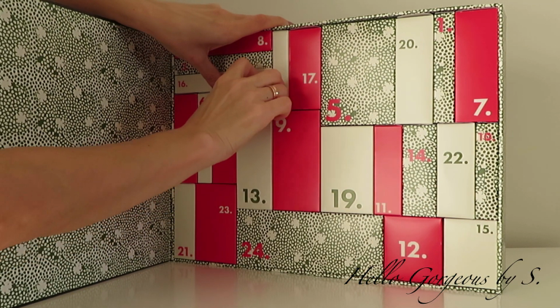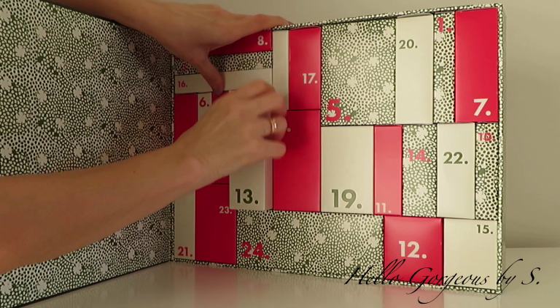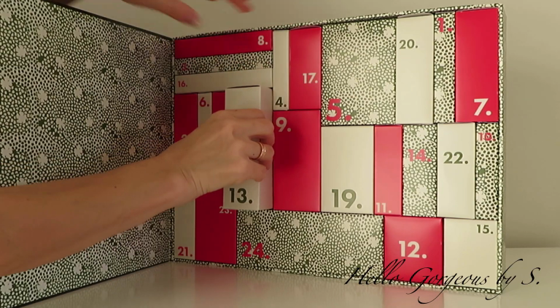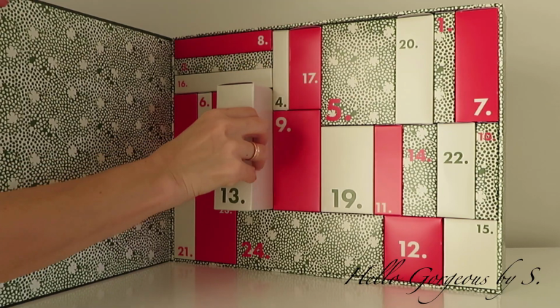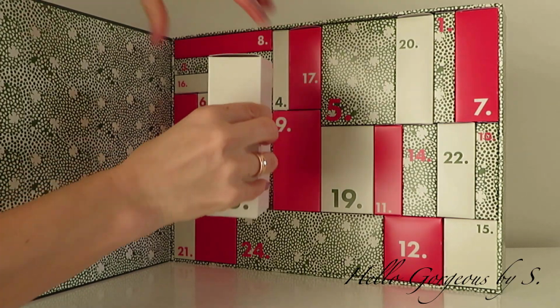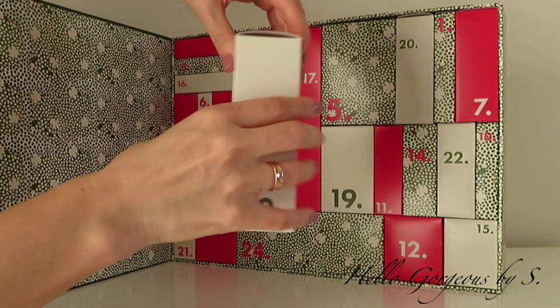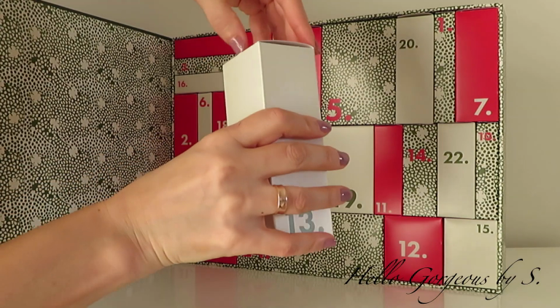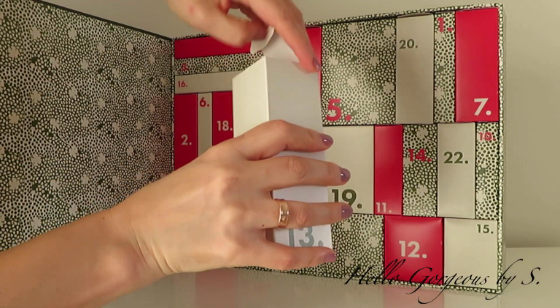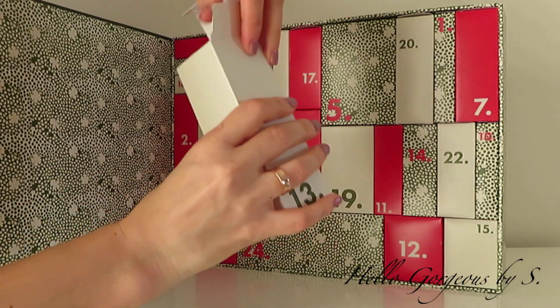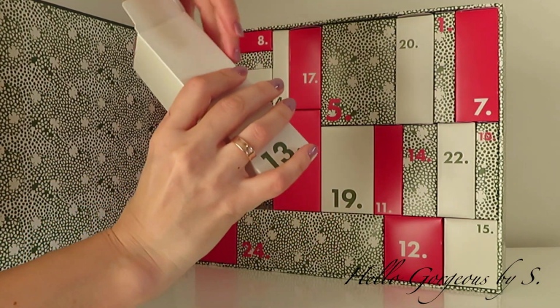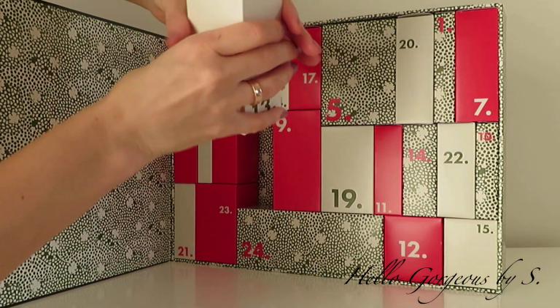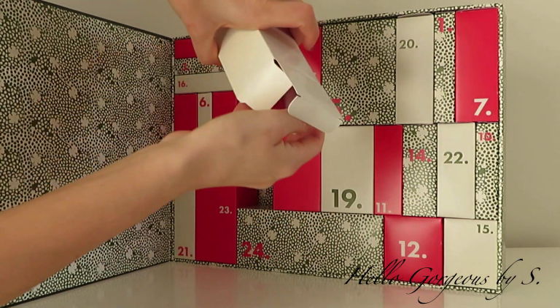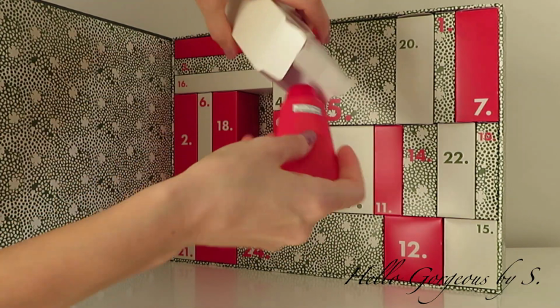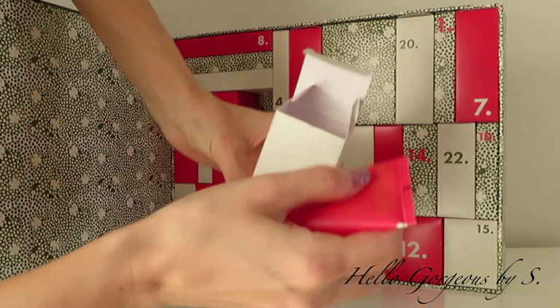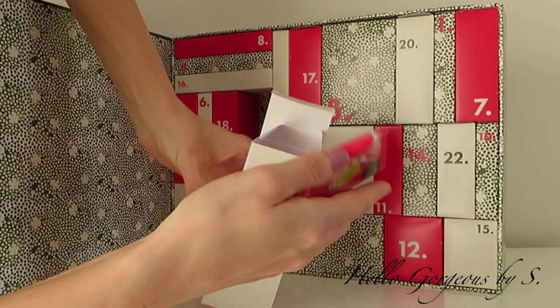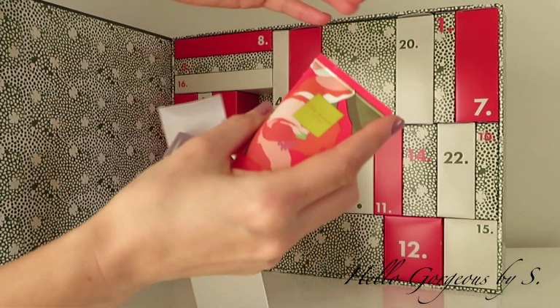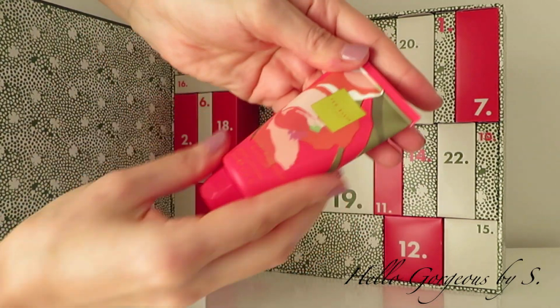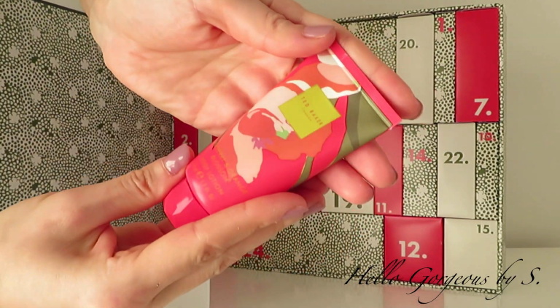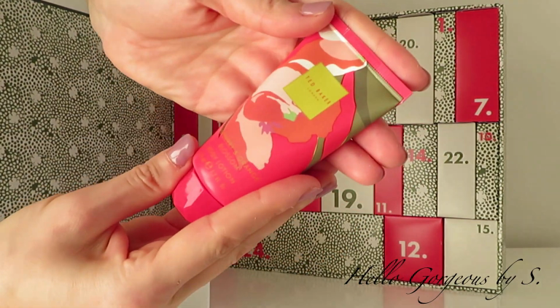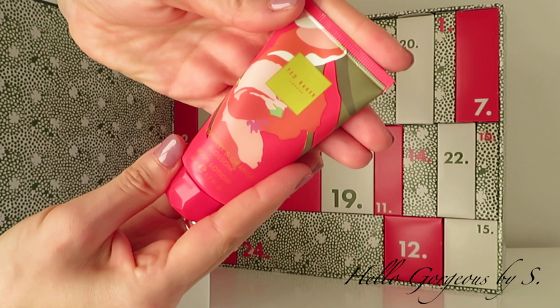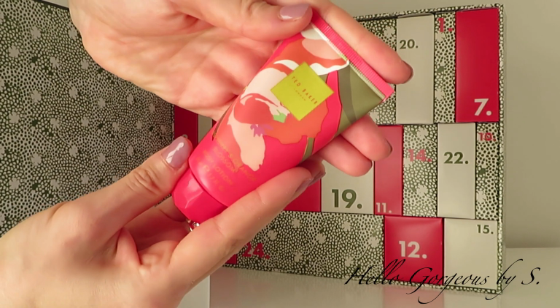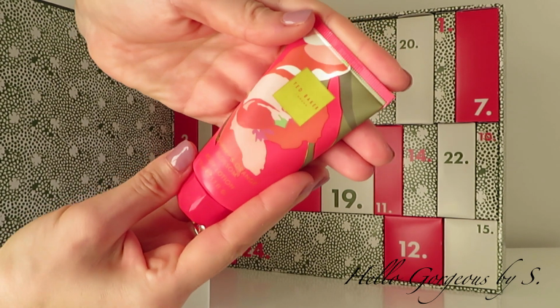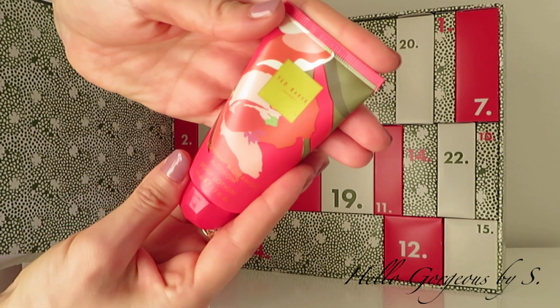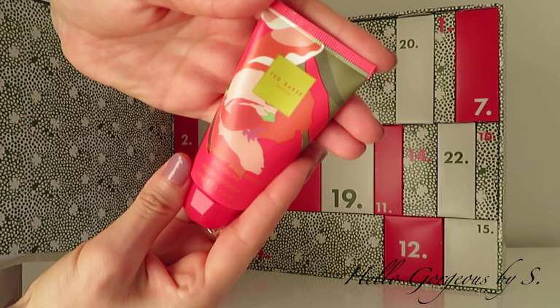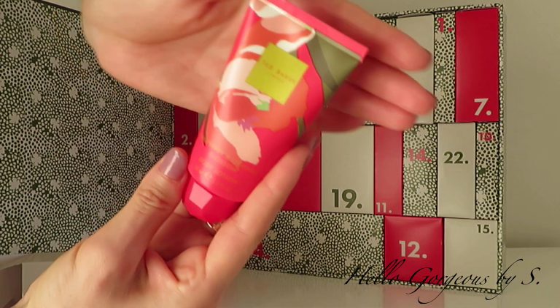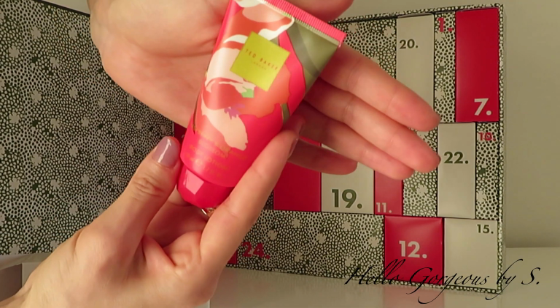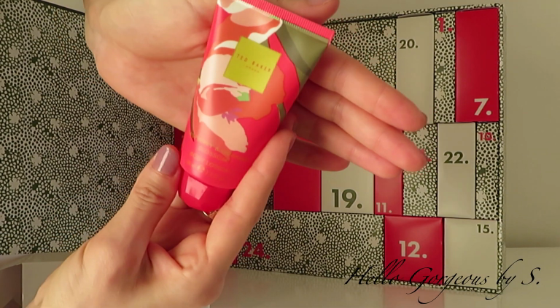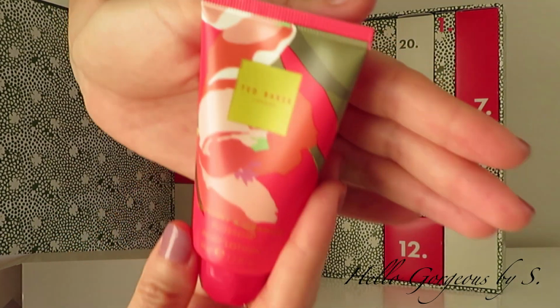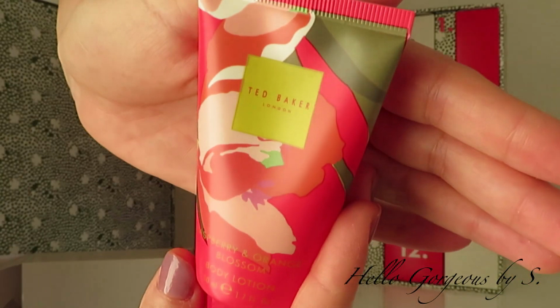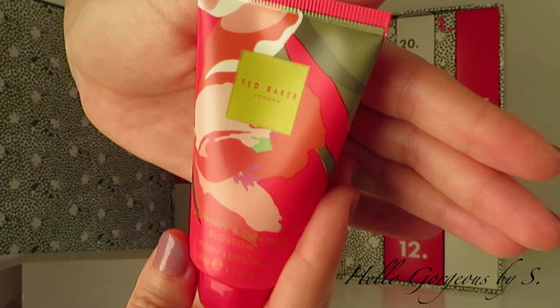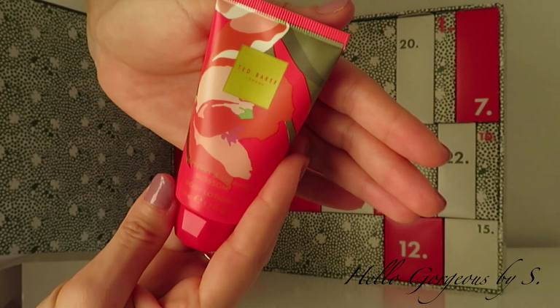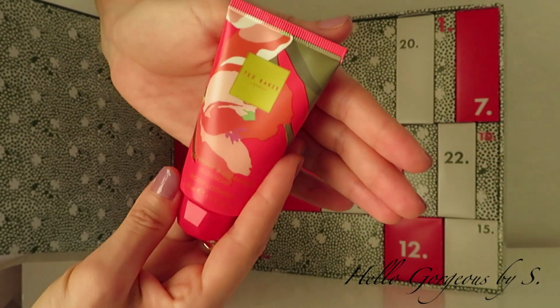Next comes box number thirteen, and this box is heavy. Here we find a body lotion, this time from the raspberry and orange blossom range.